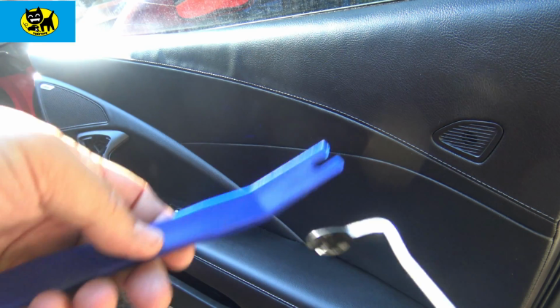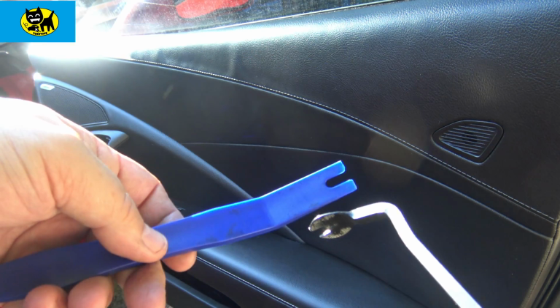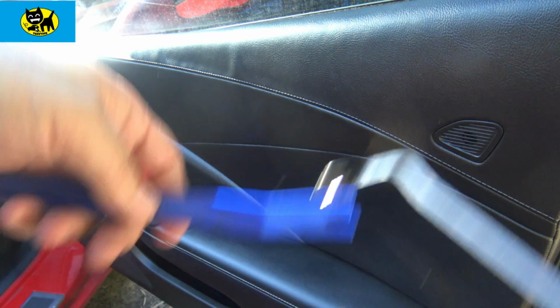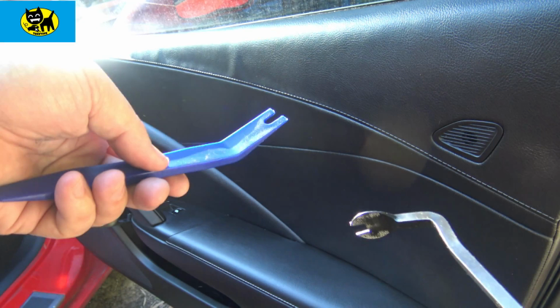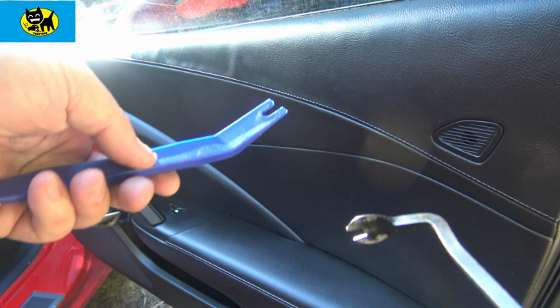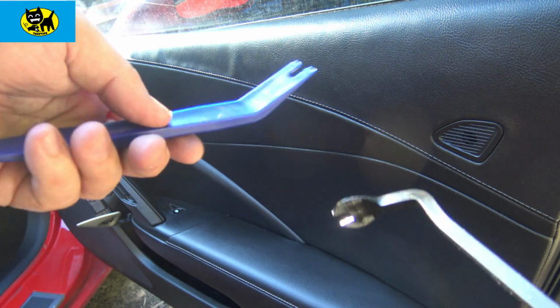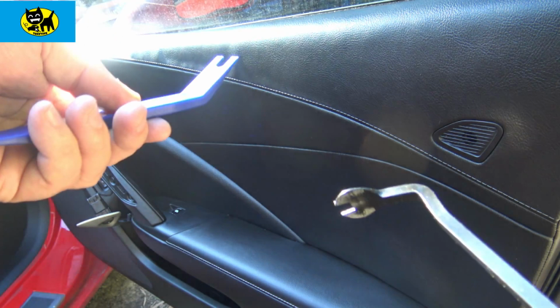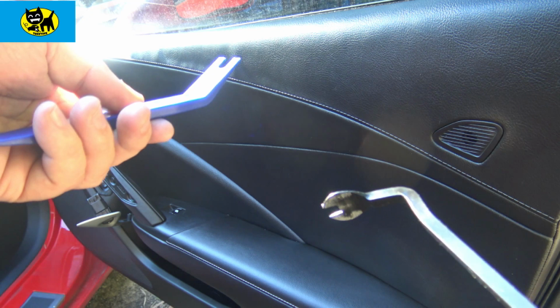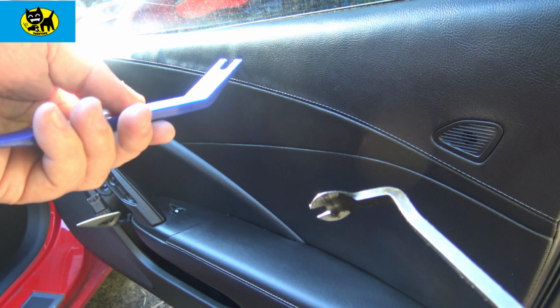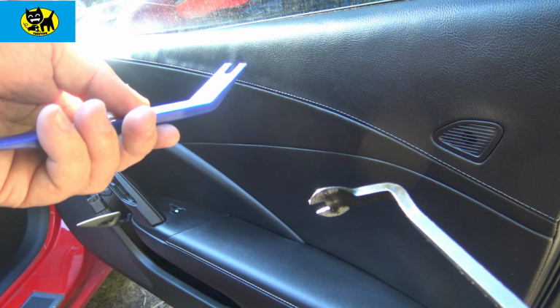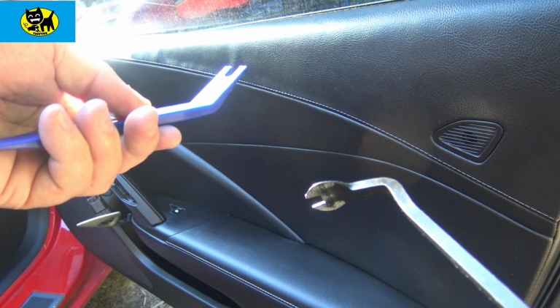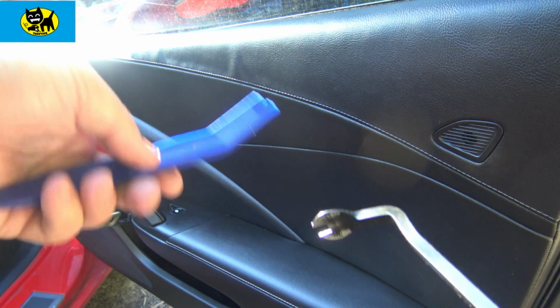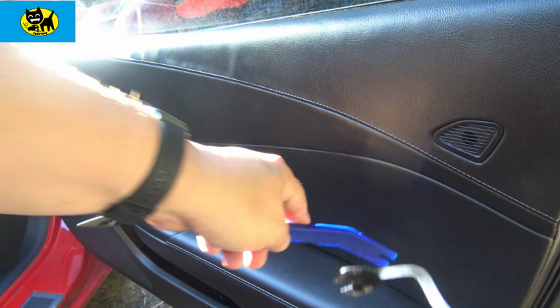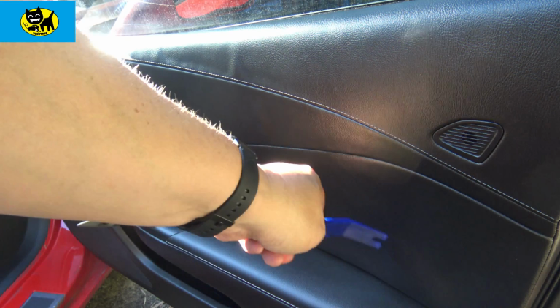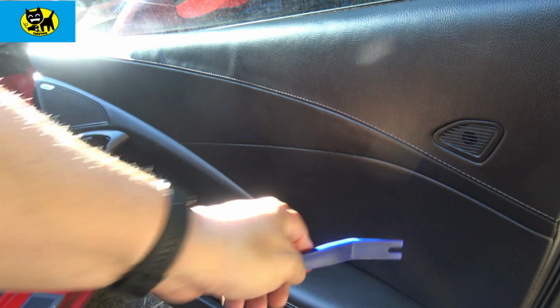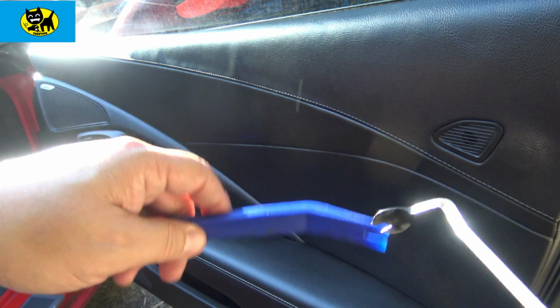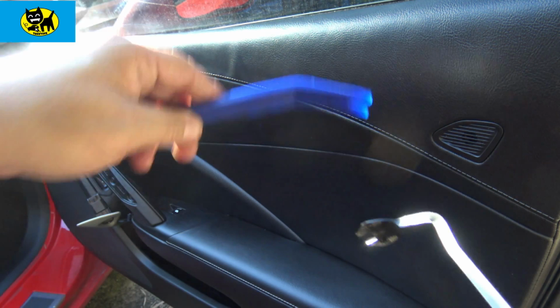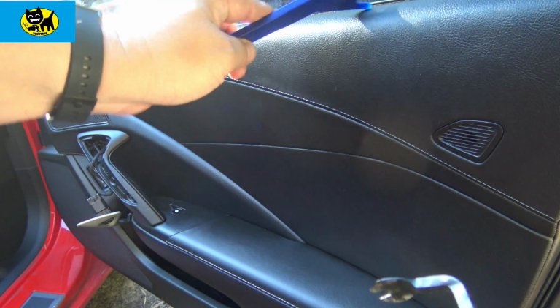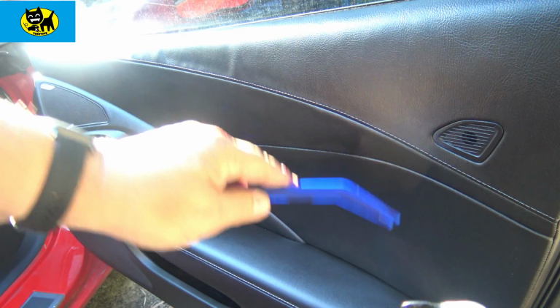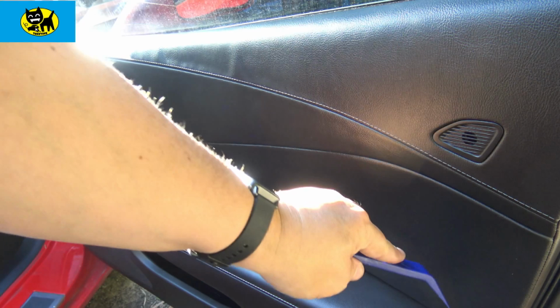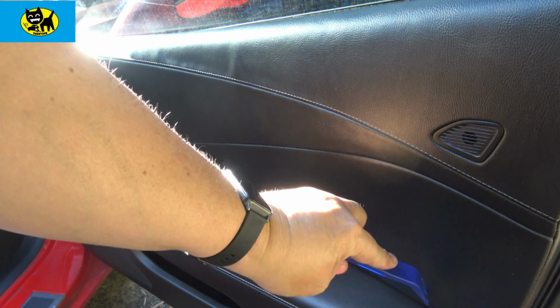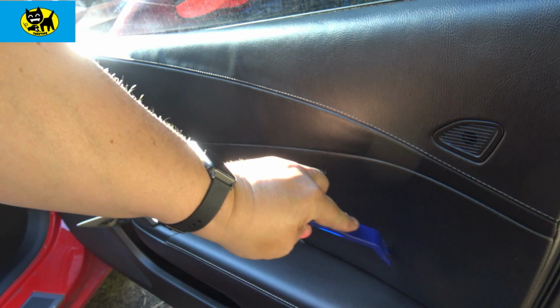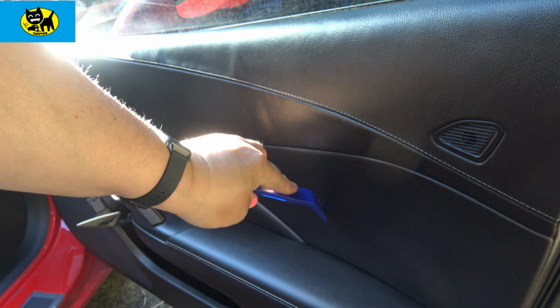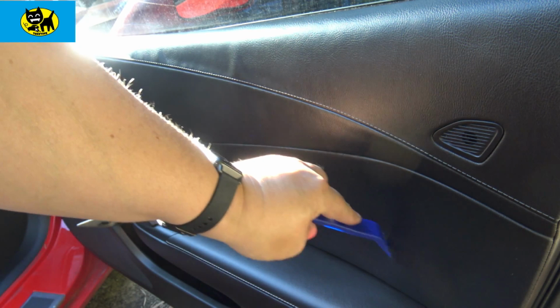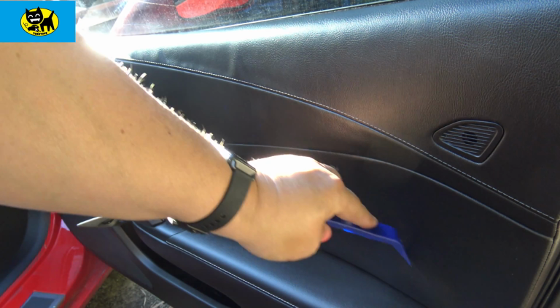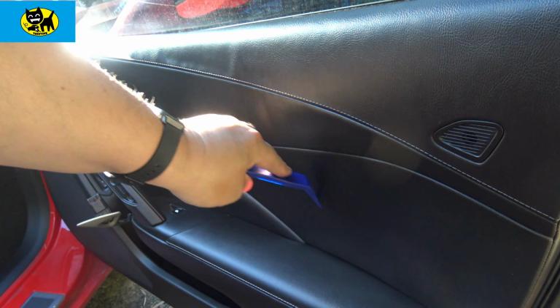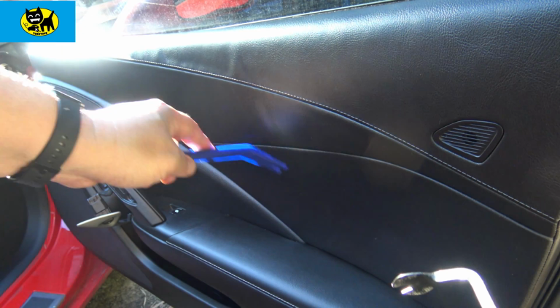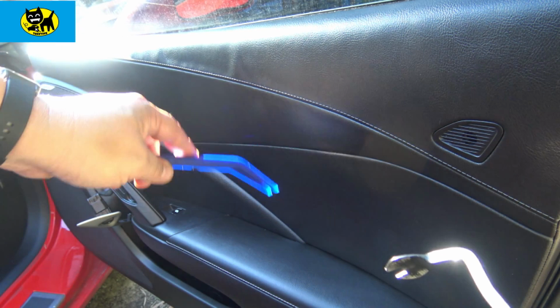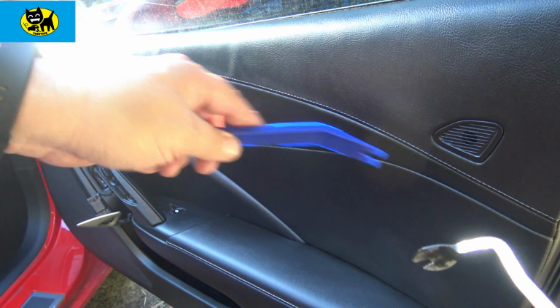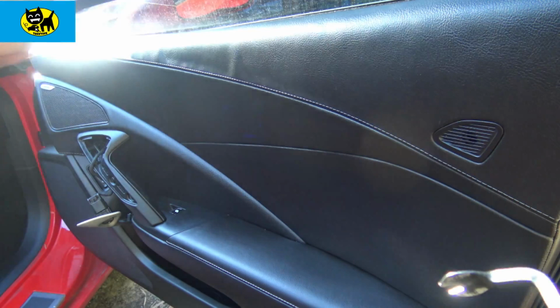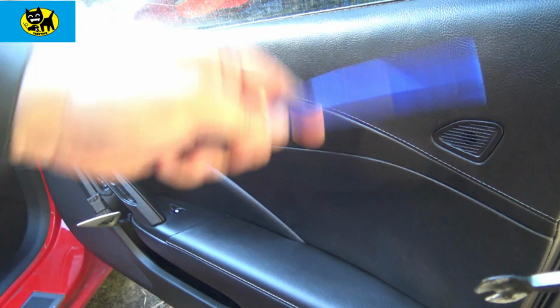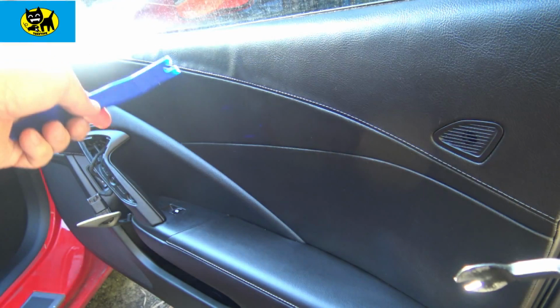Unless, of course, you're replacing the whole thing, which isn't a terrible idea — every few years if it starts sagging or something. The reason why I'm removing this today is because I'm starting to have a little sag right in here, and I have the money, so I'm gonna go ahead and just replace the whole interior piece.